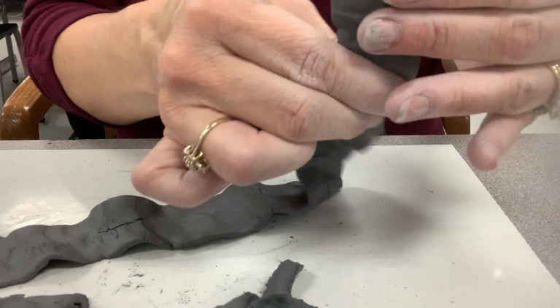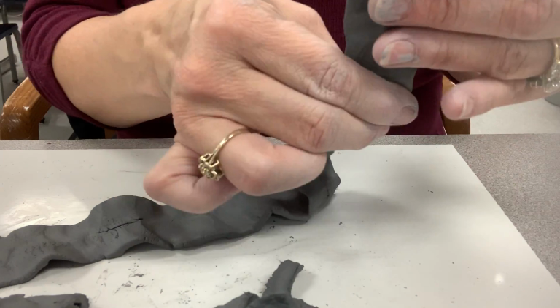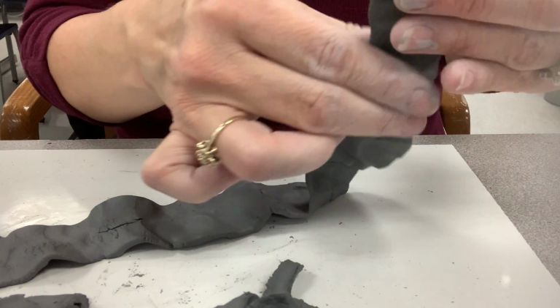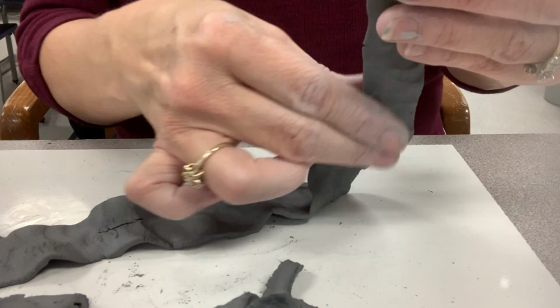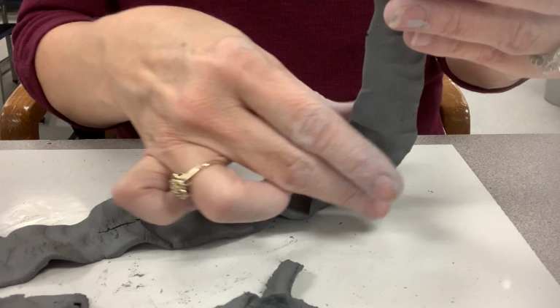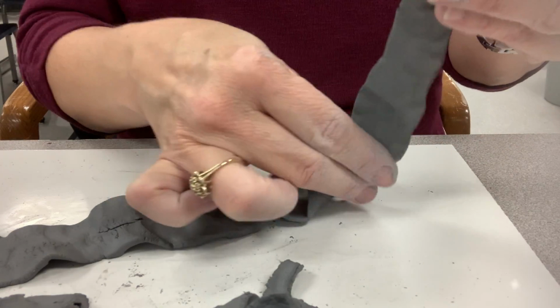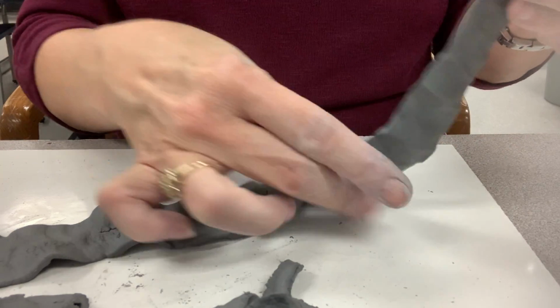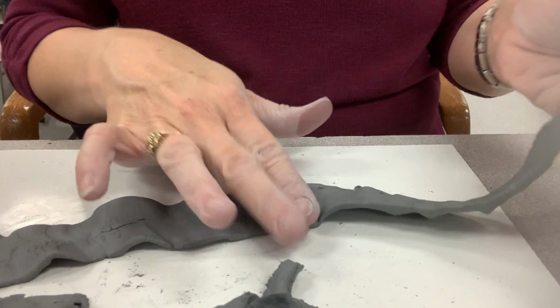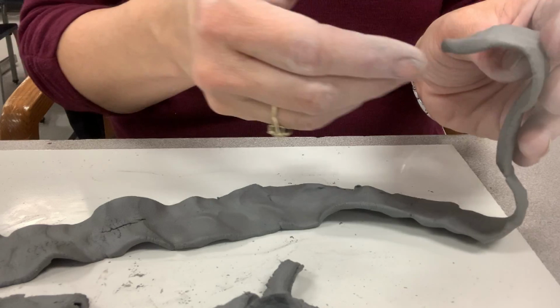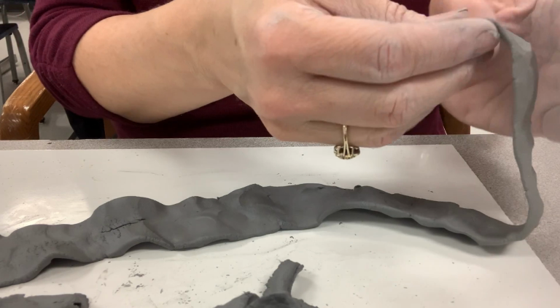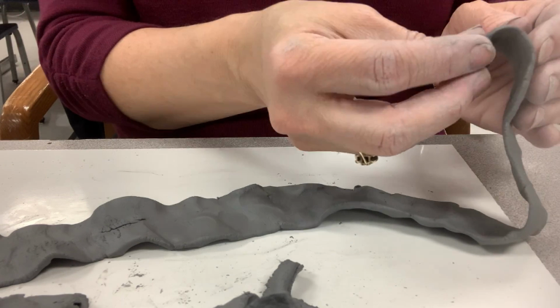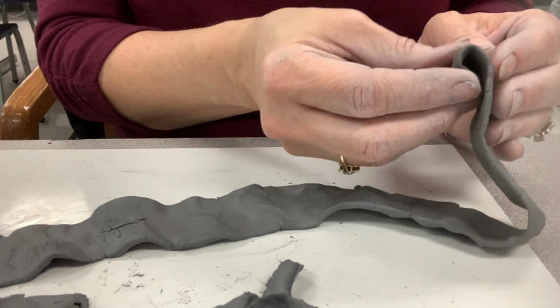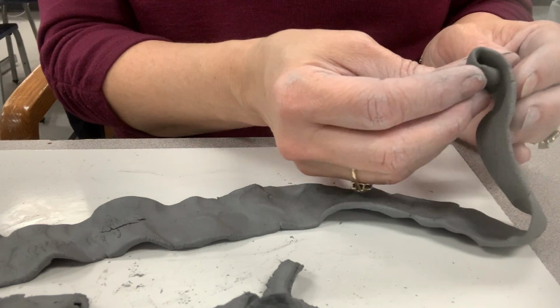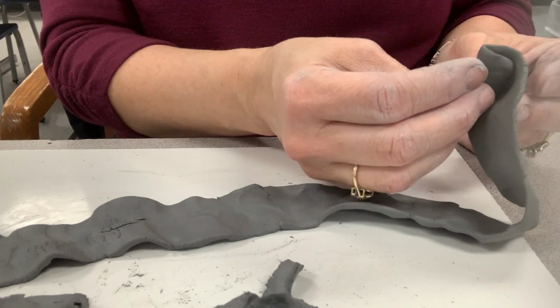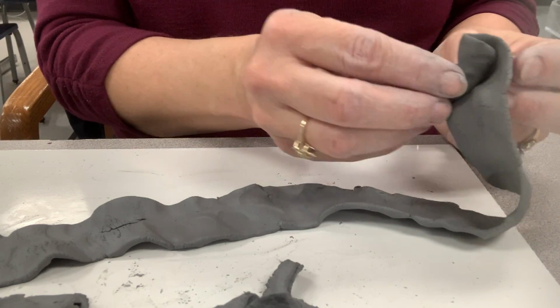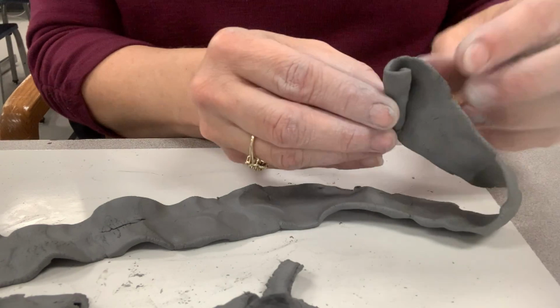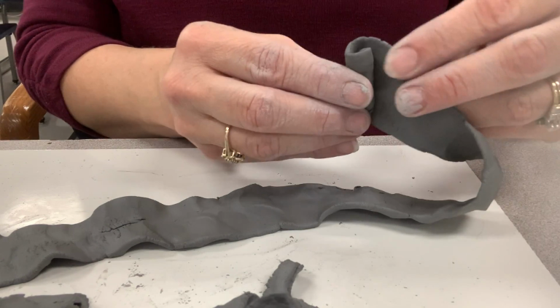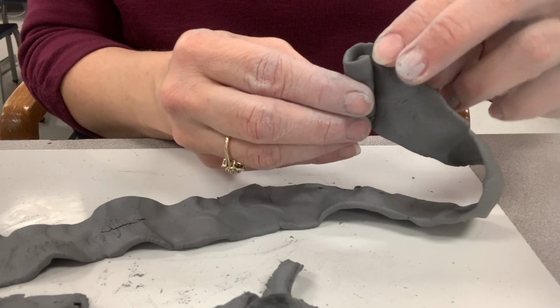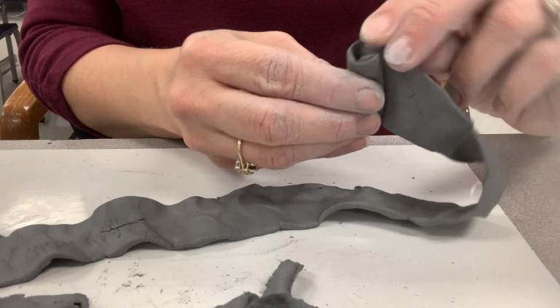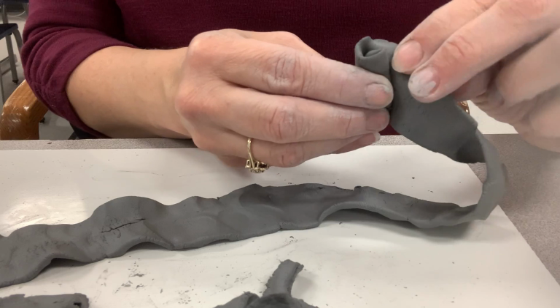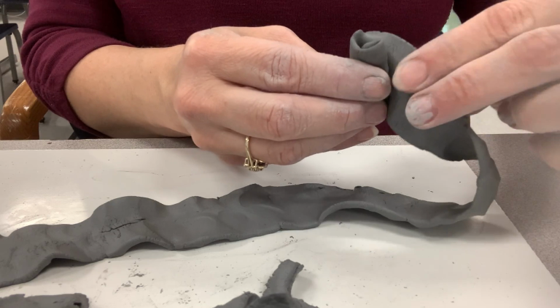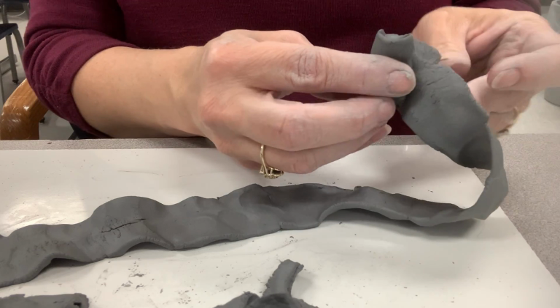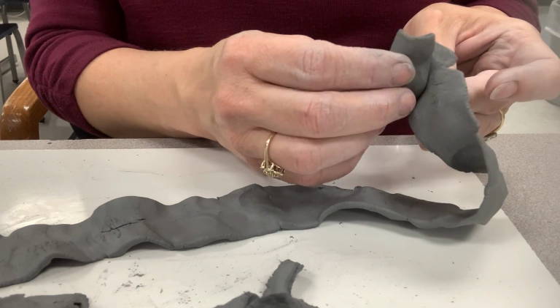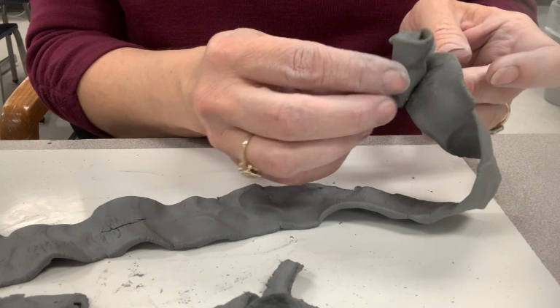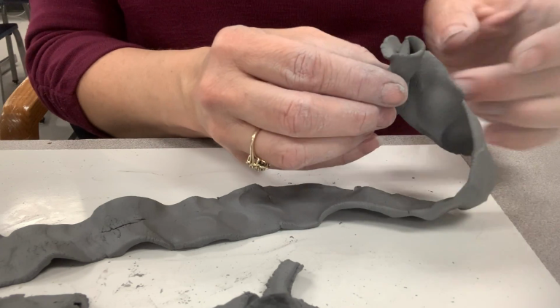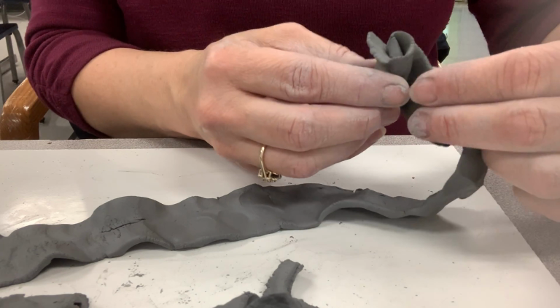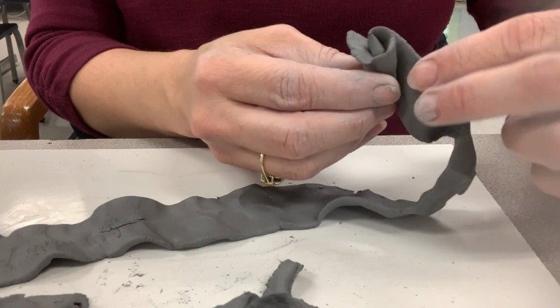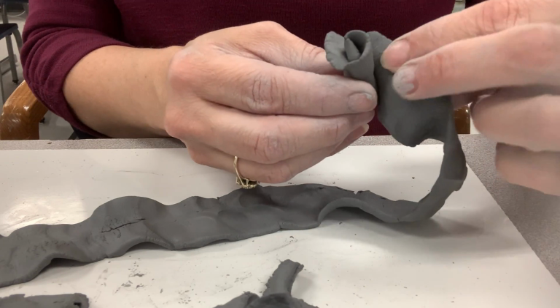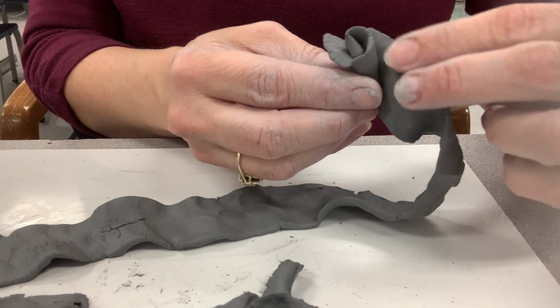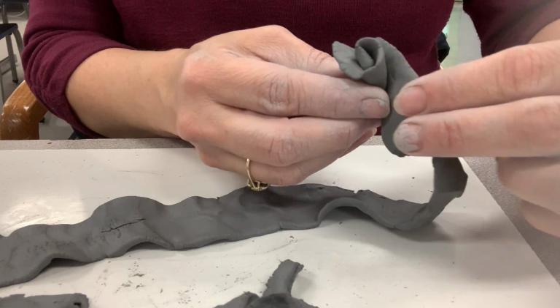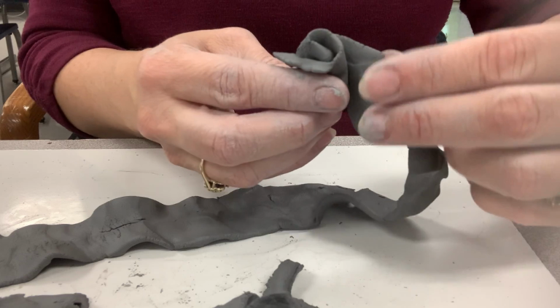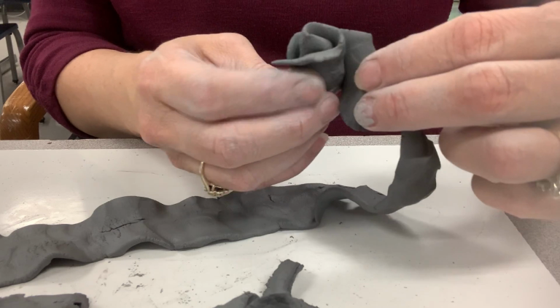If you get it too thin, then you won't have what will look like petals. Then you just start rolling it. As you're rolling, you're starting to tilt back some of your clay. That's going to form your petals.